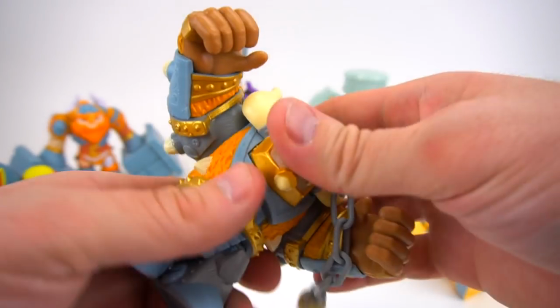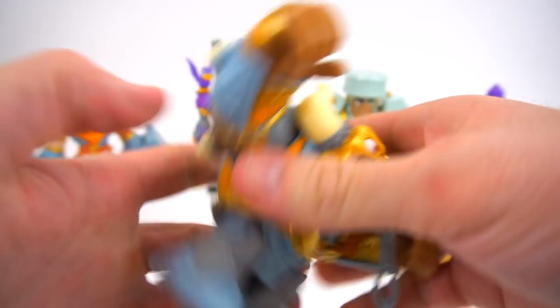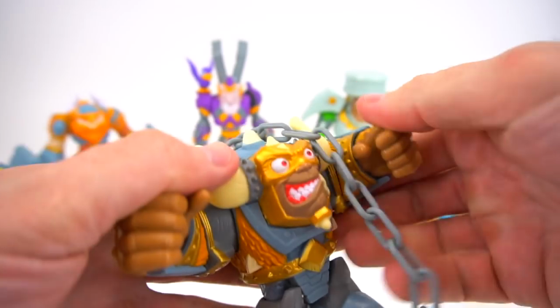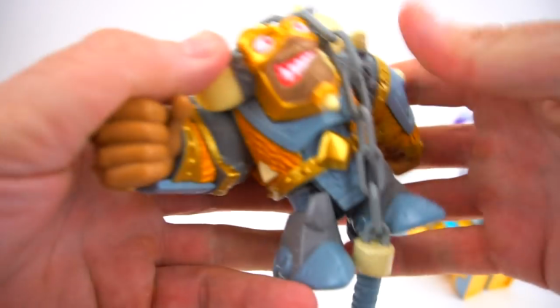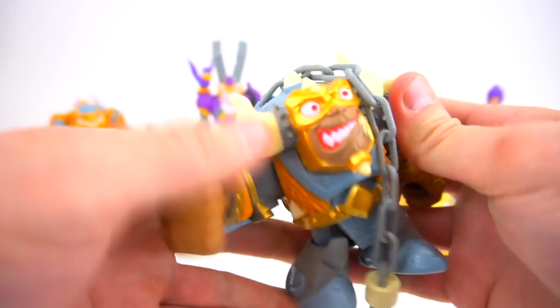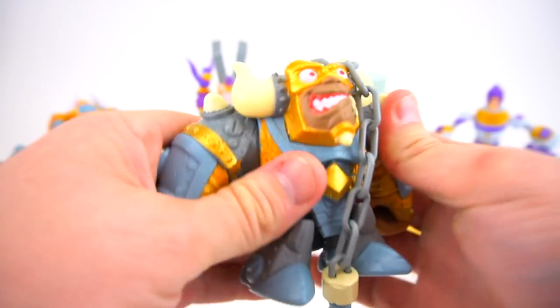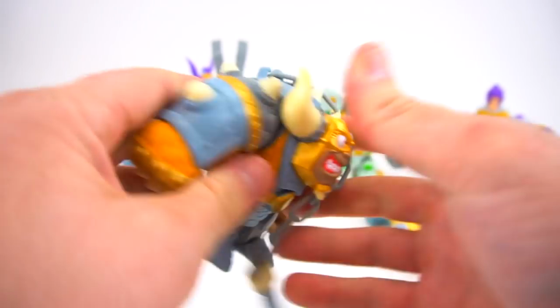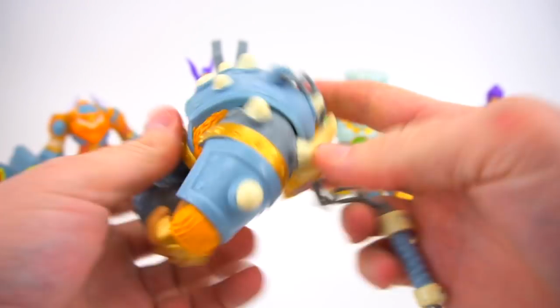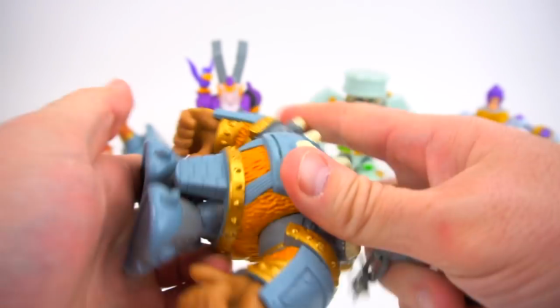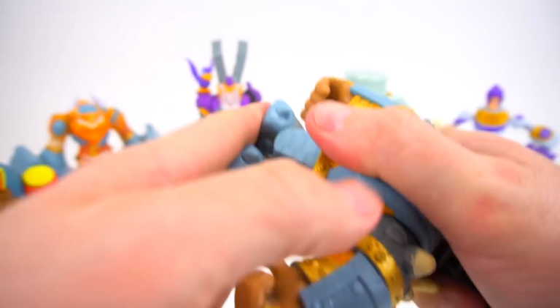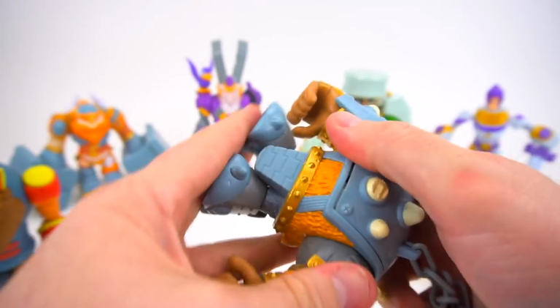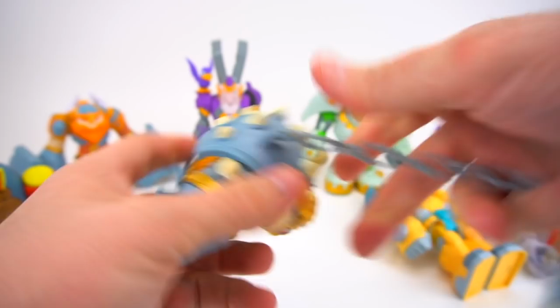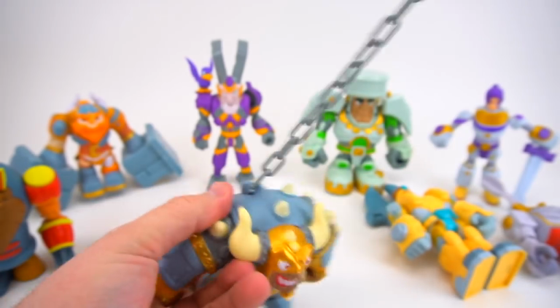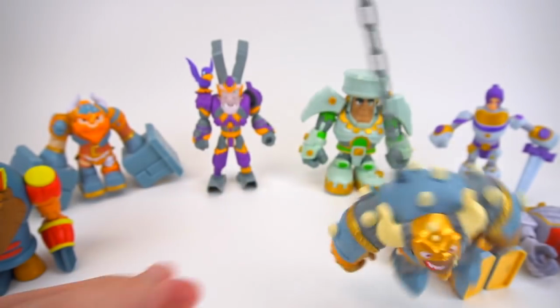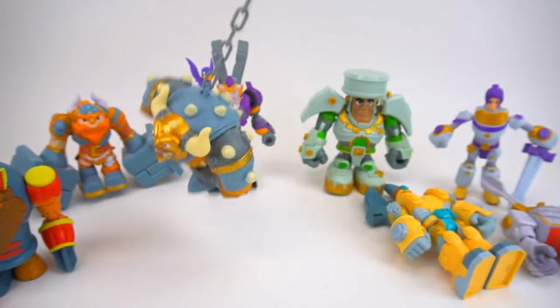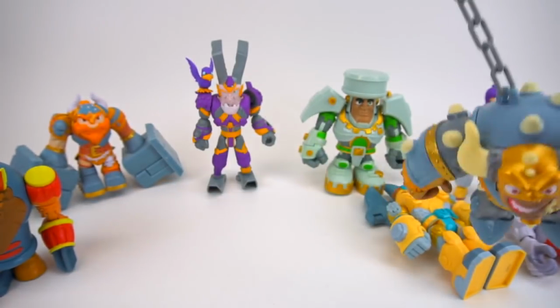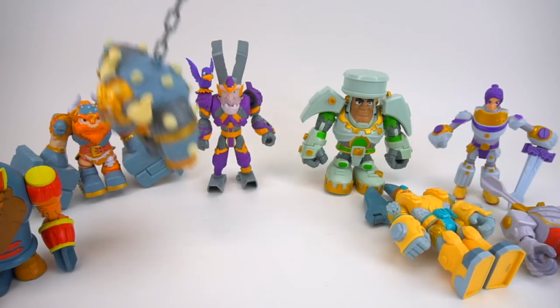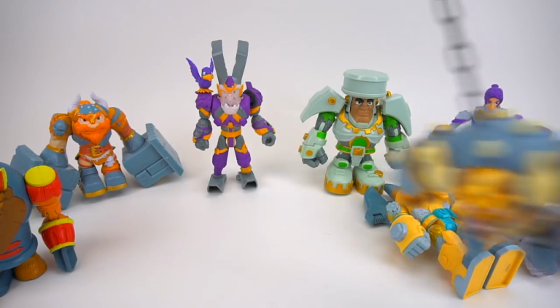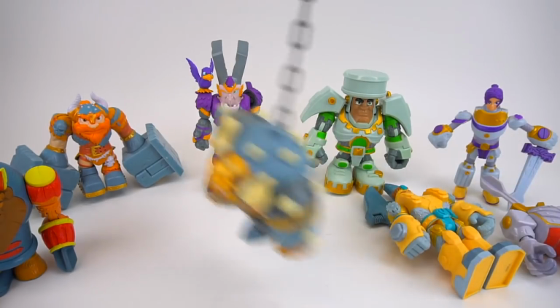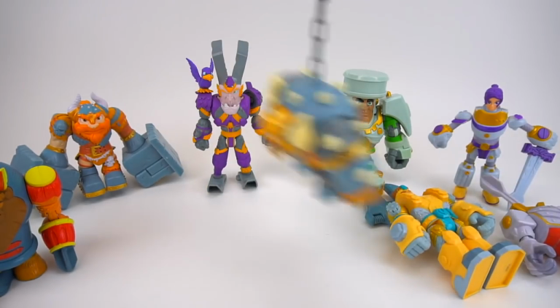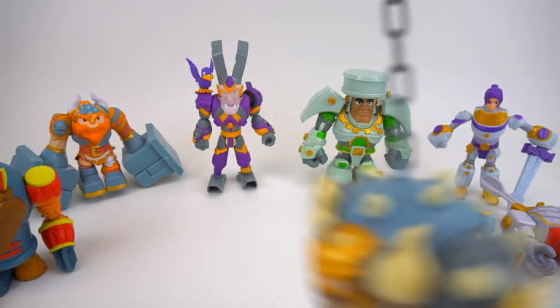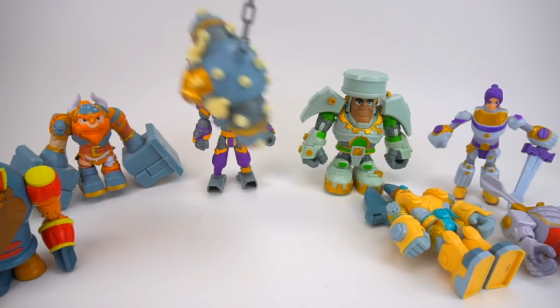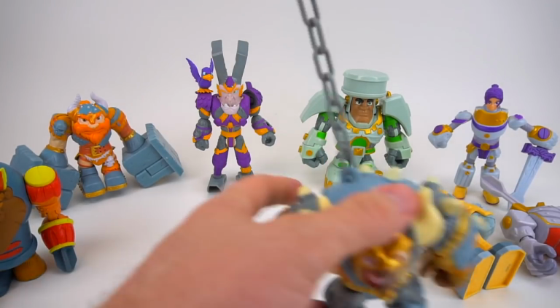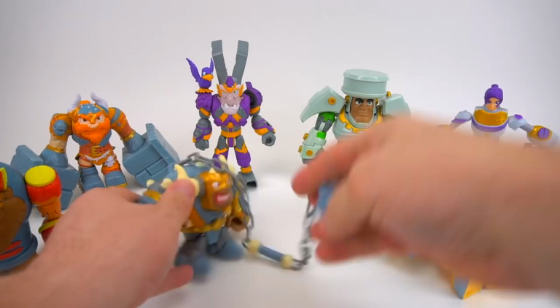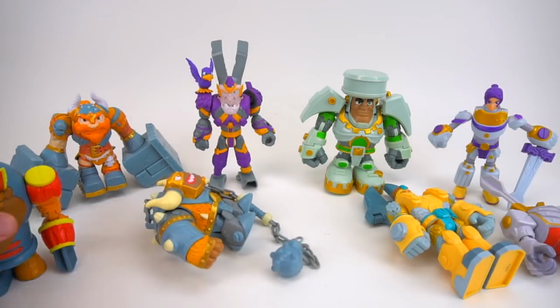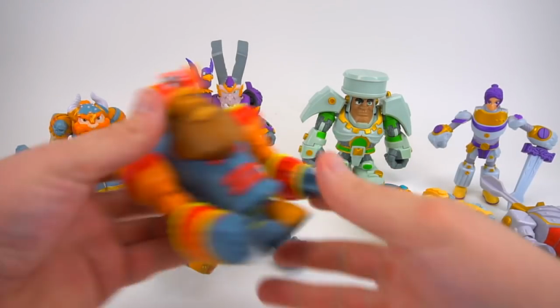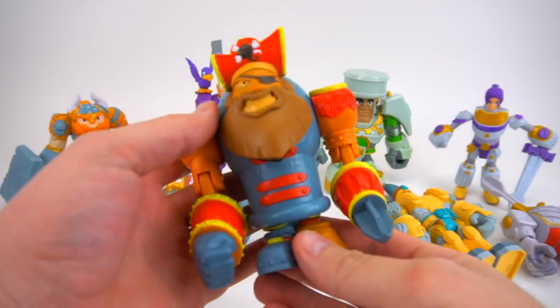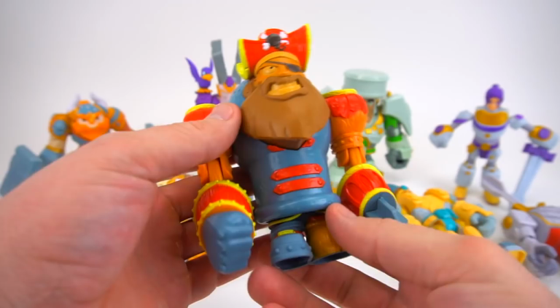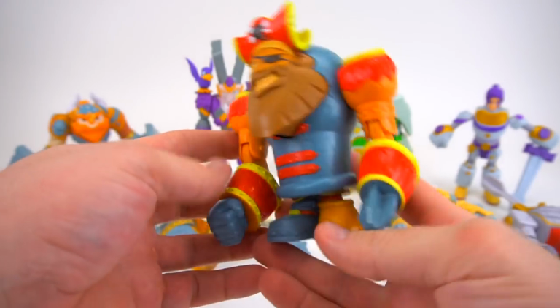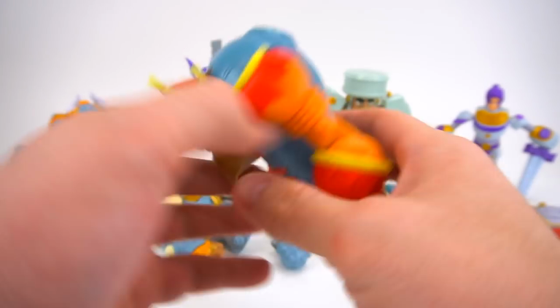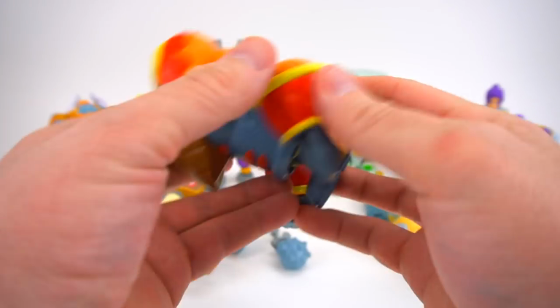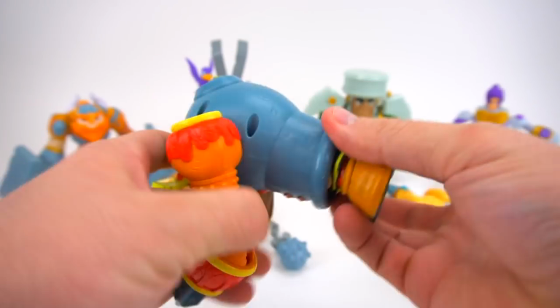Wrecking Ball Barian — you pull this out, put his arms down, push his feet in, and look at this: he dangles because he's a wrecking ball.